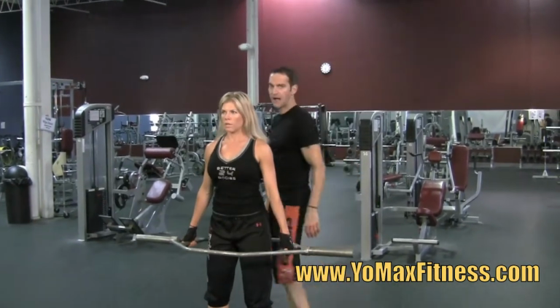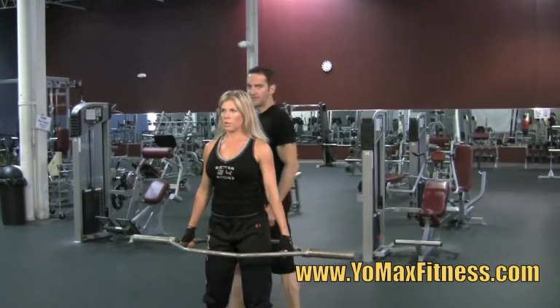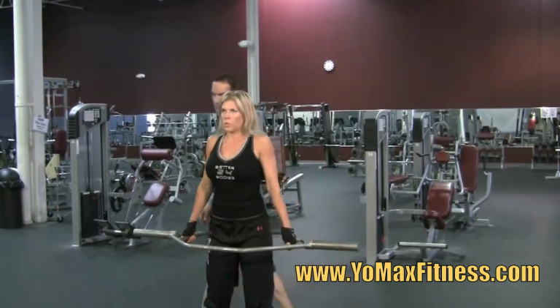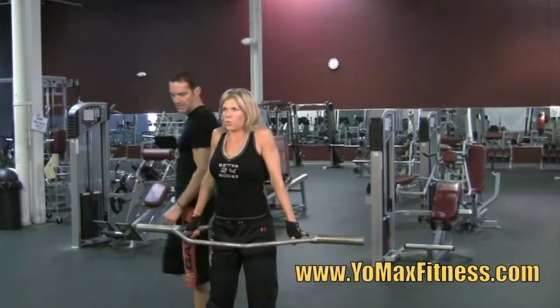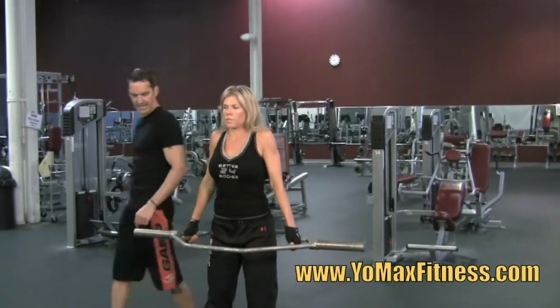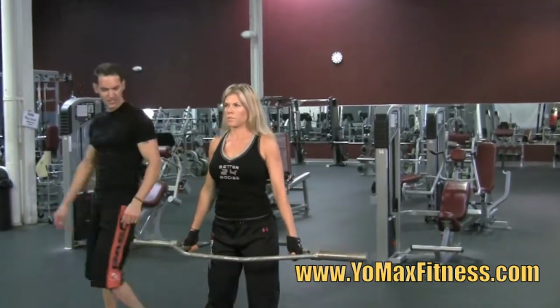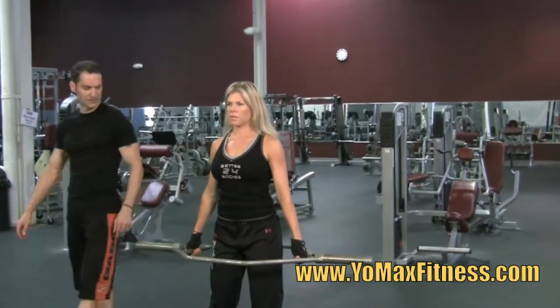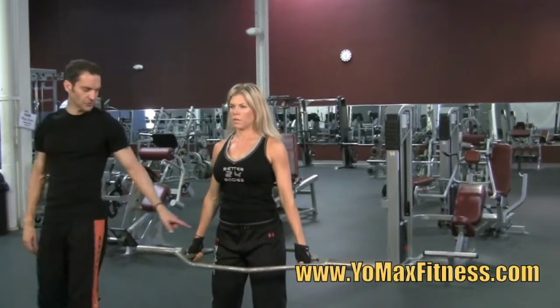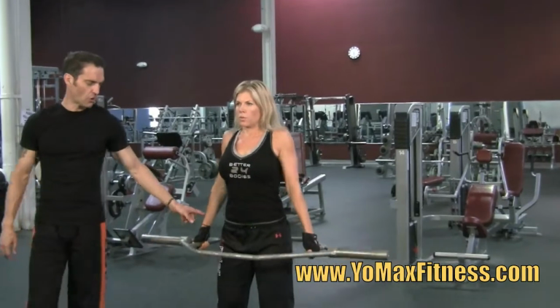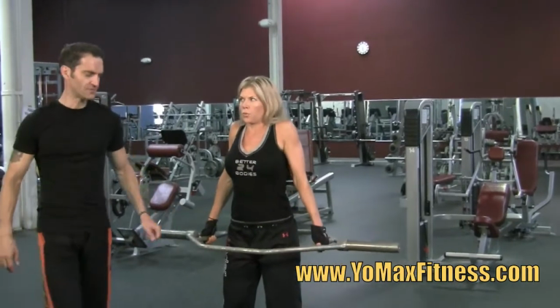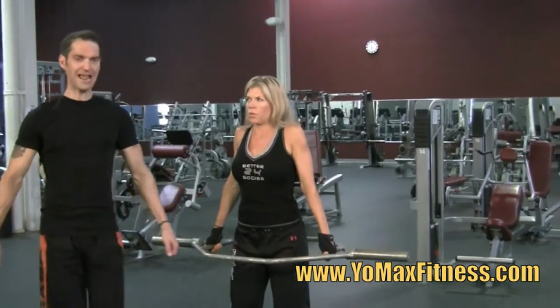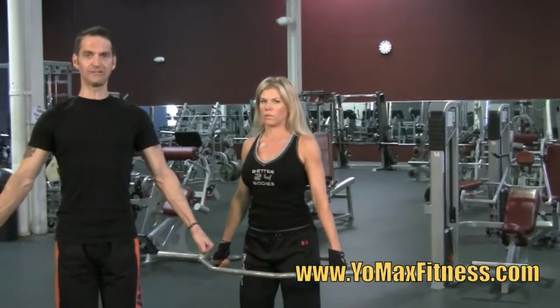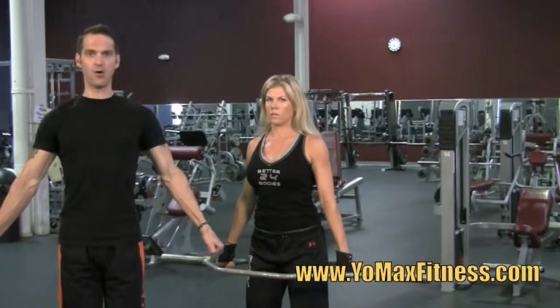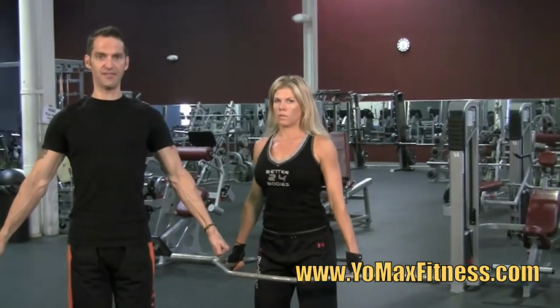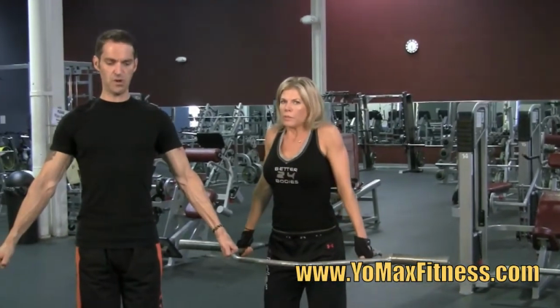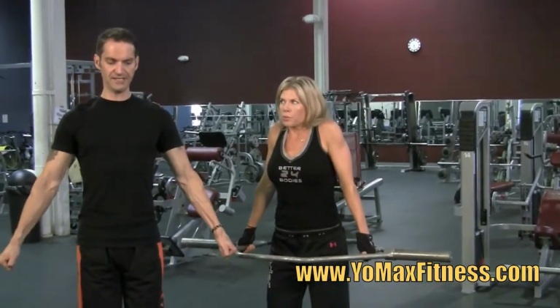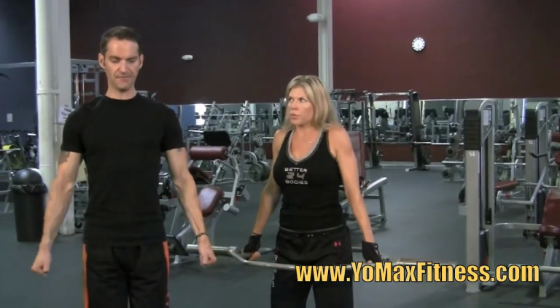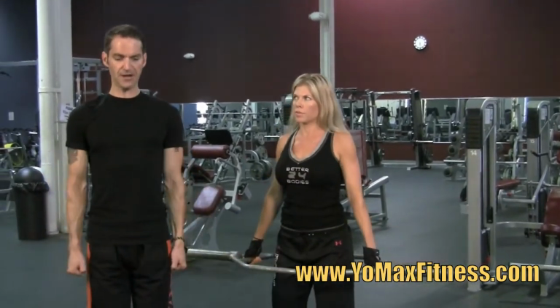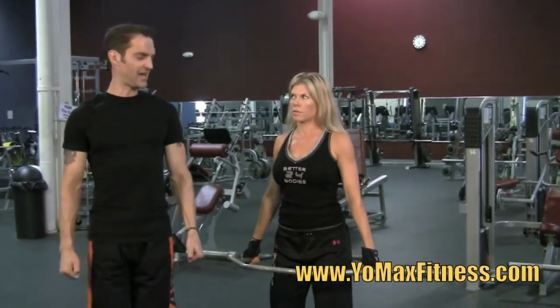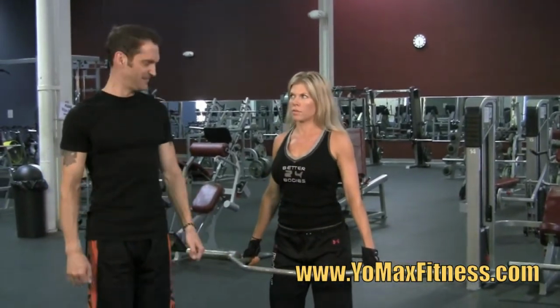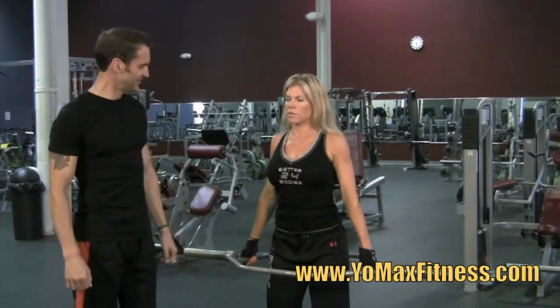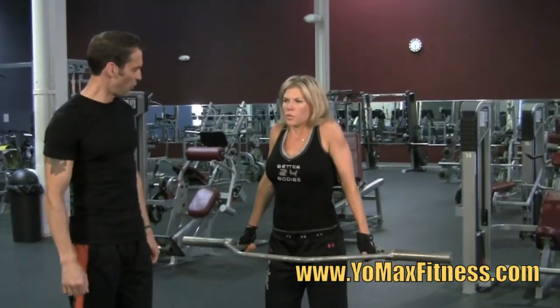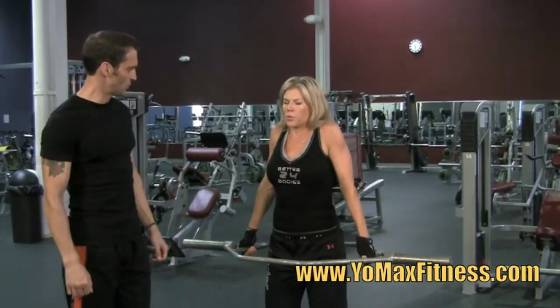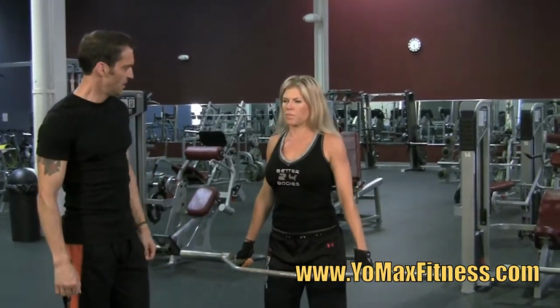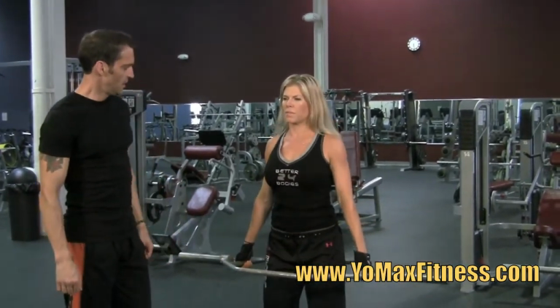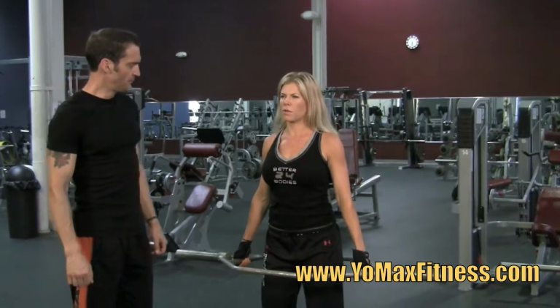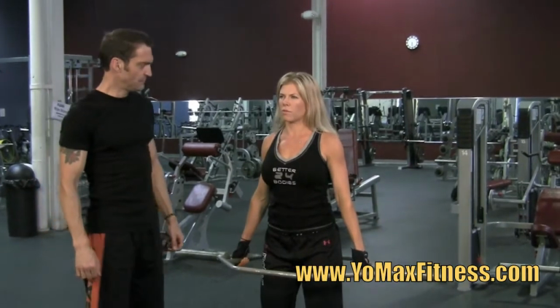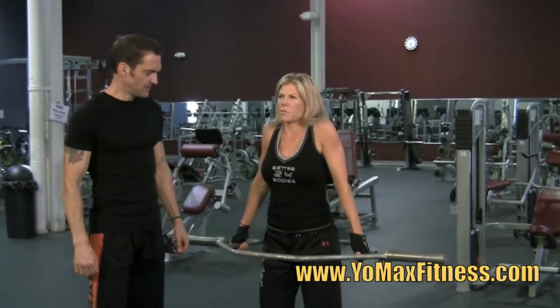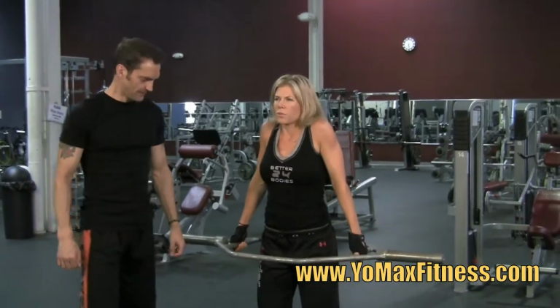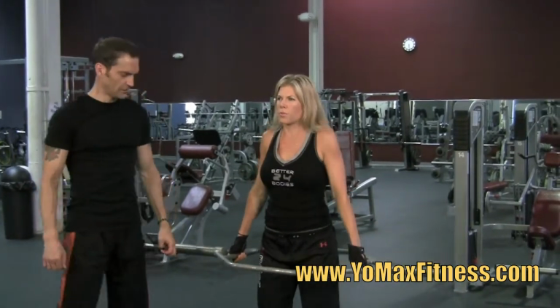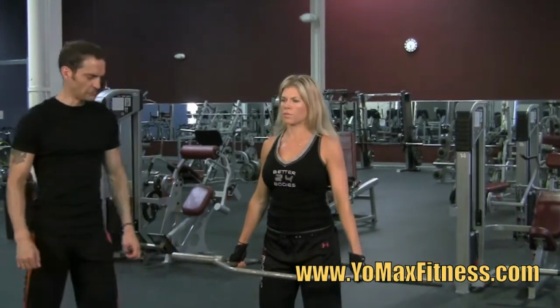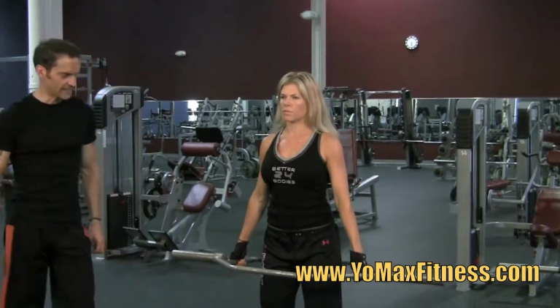The problem with this movement is that if you look at her arms, they're angled out this way instead of by her sides — it makes it a little awkward, a little uncomfortable.